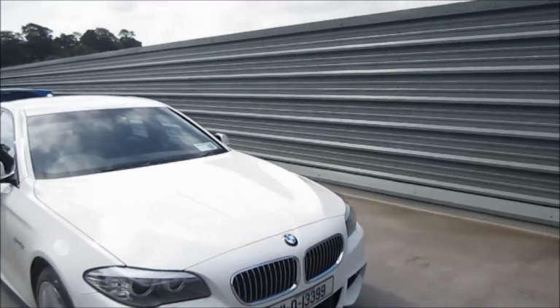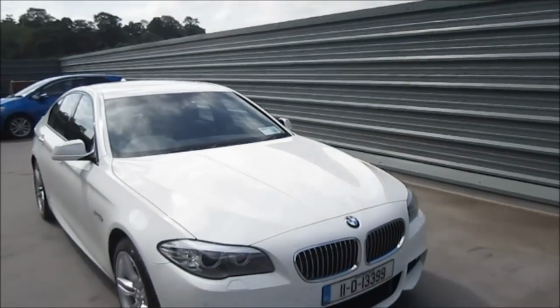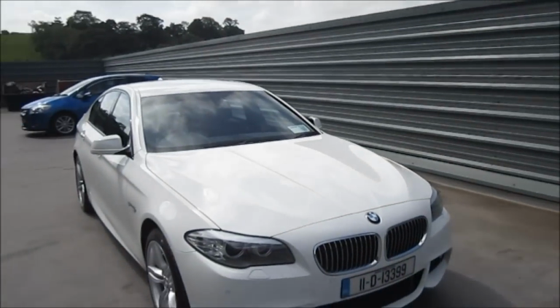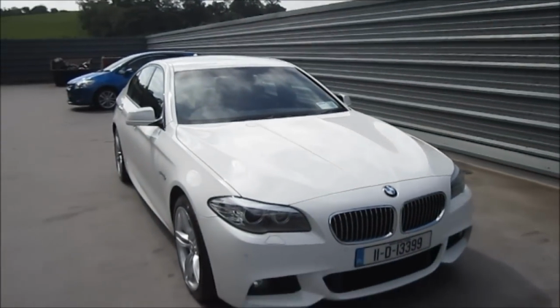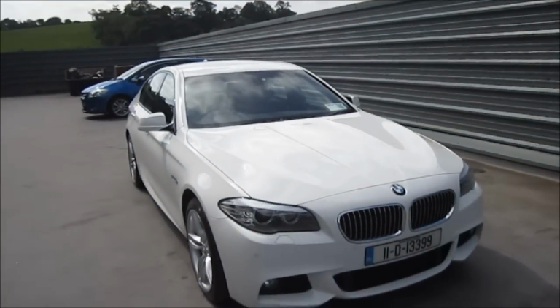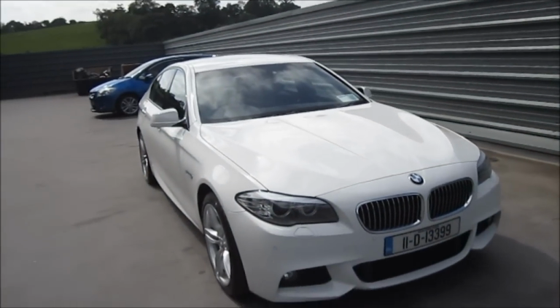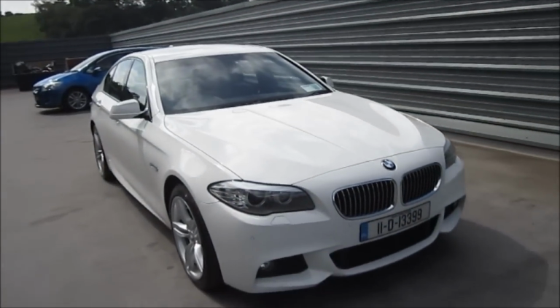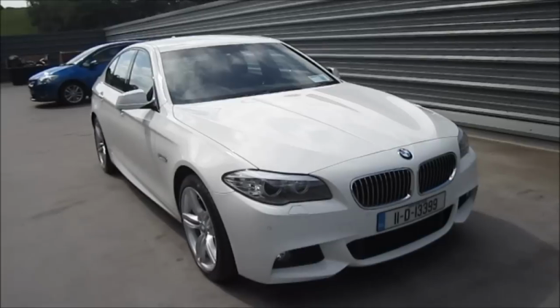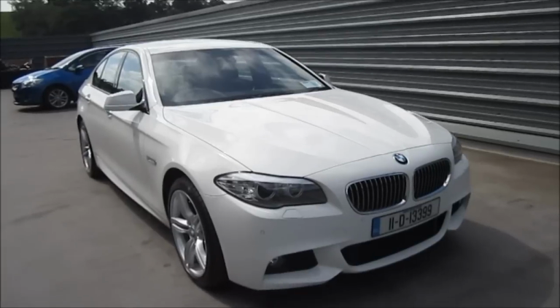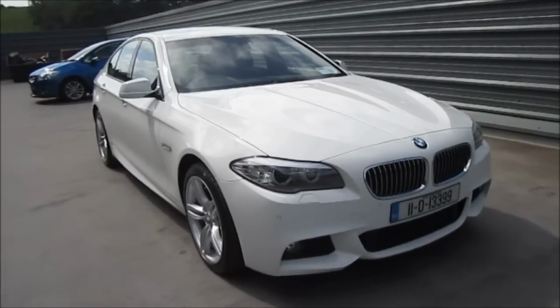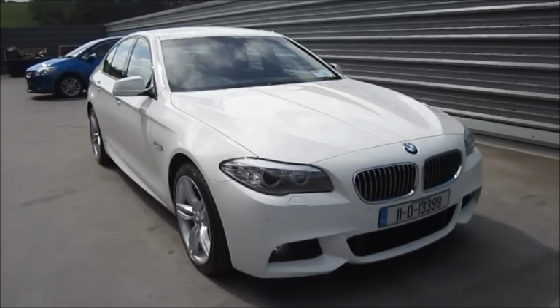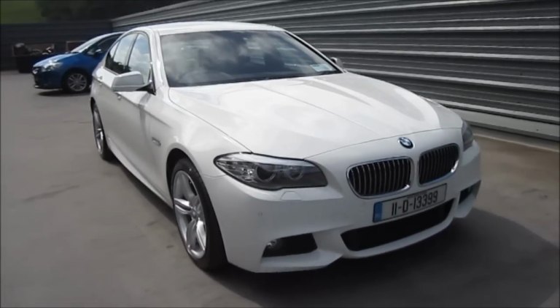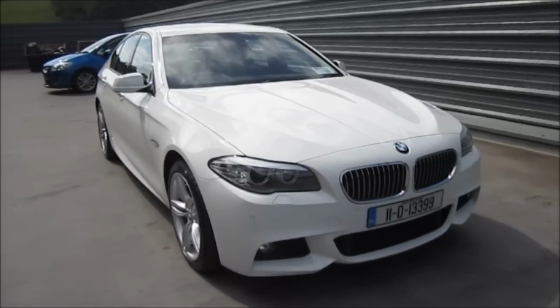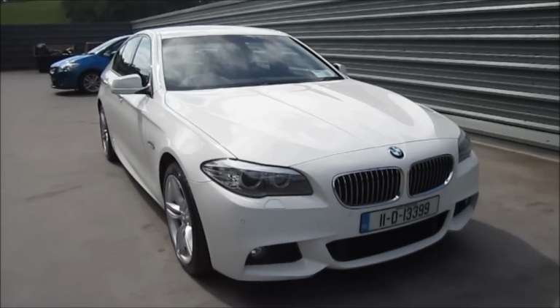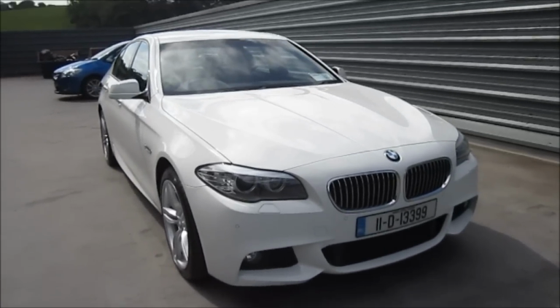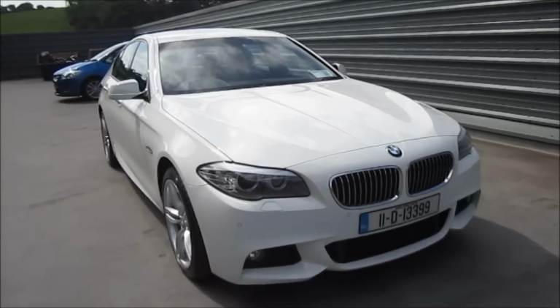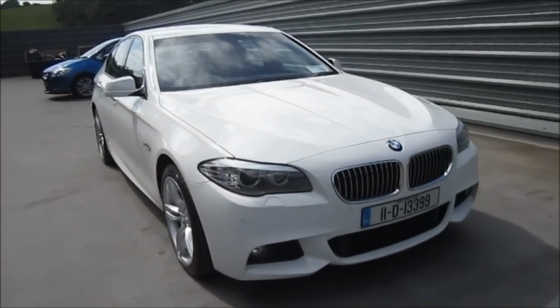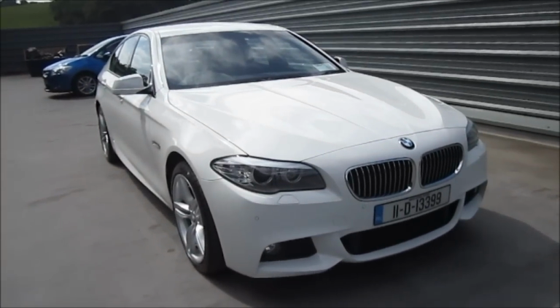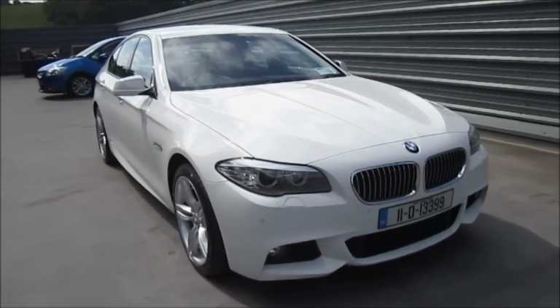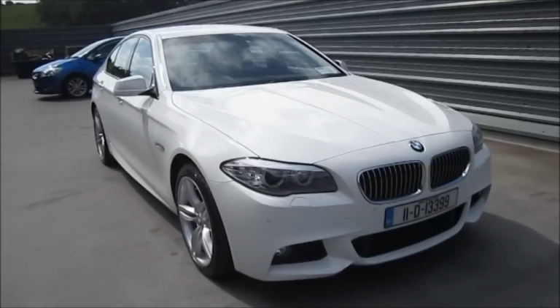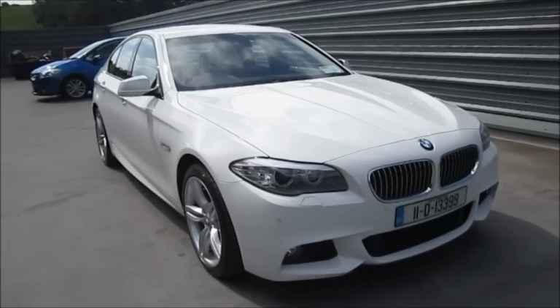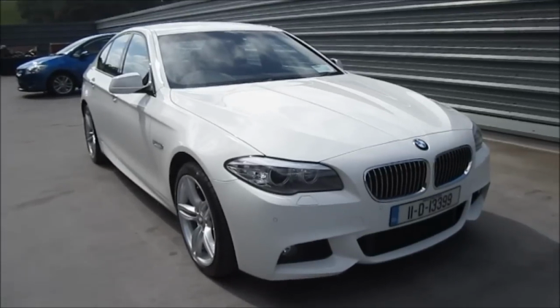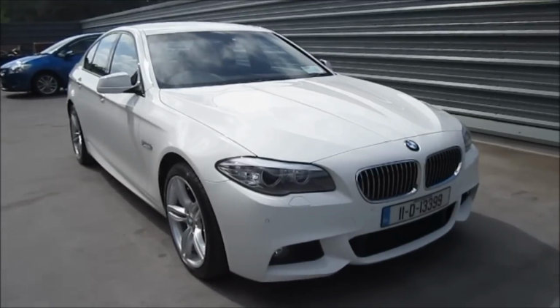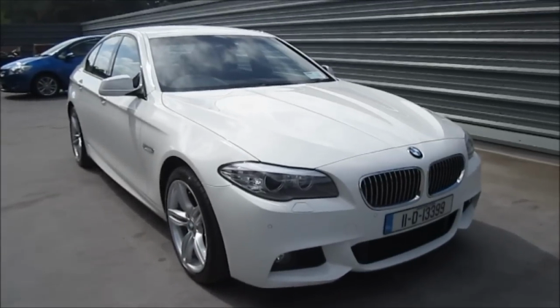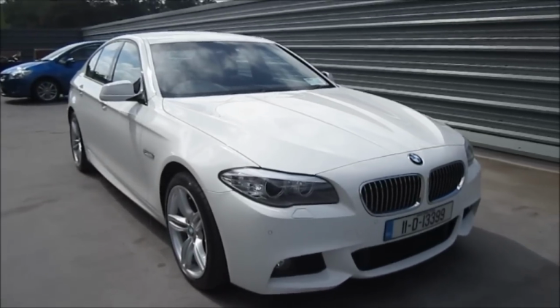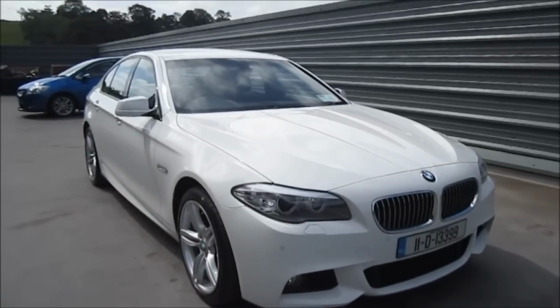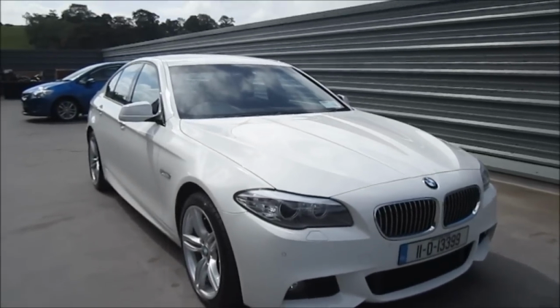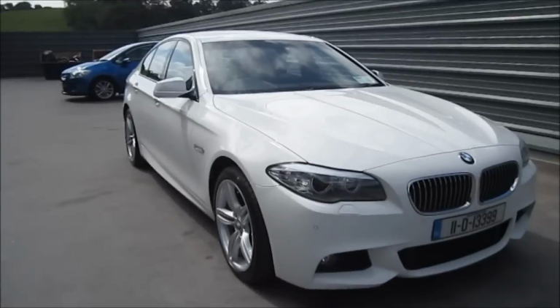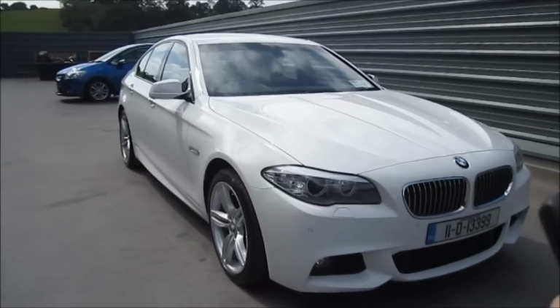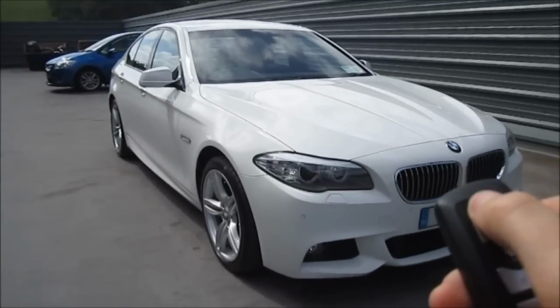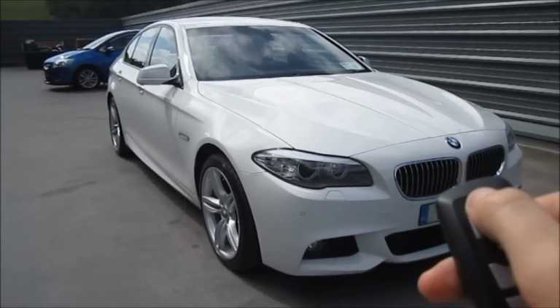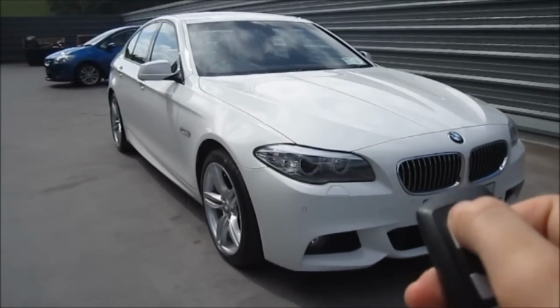So in today's review, we're going to be looking at the interior of the car. I'll explain how the features work, also start up, look at the engine, go over the performance data, and take a look around the exterior. So let's begin.